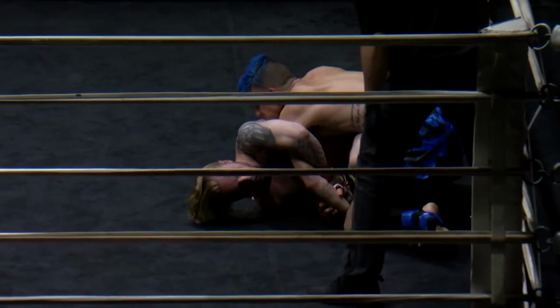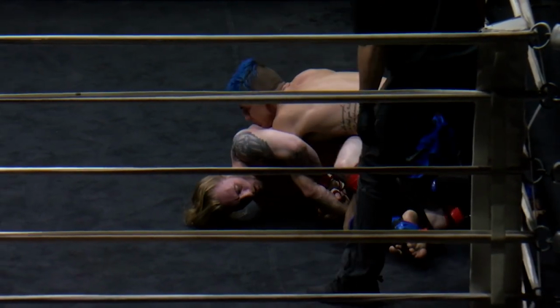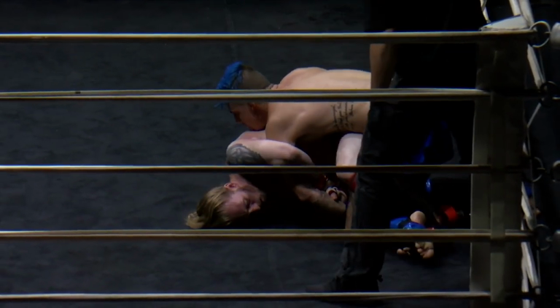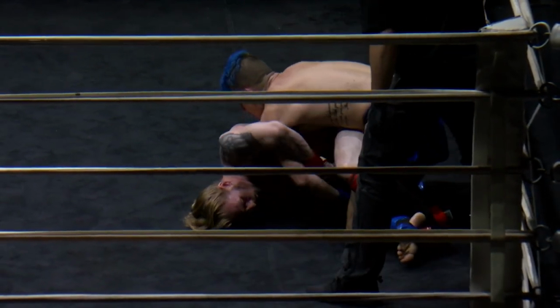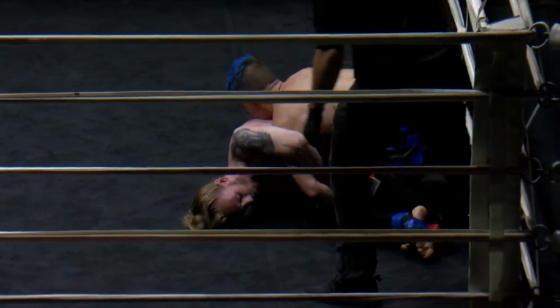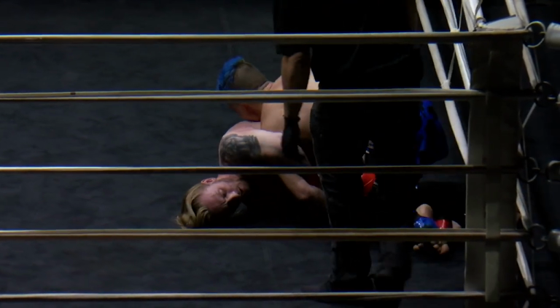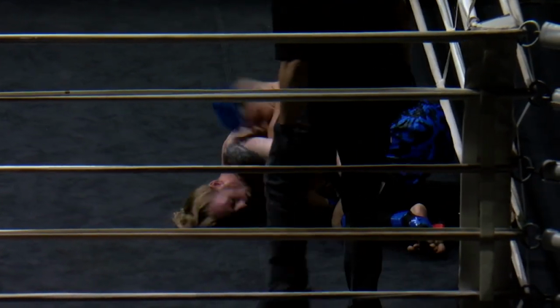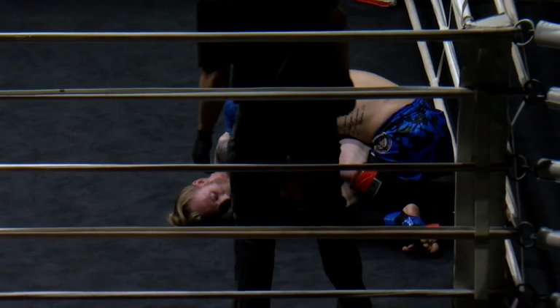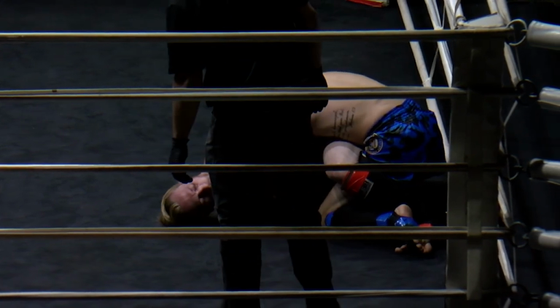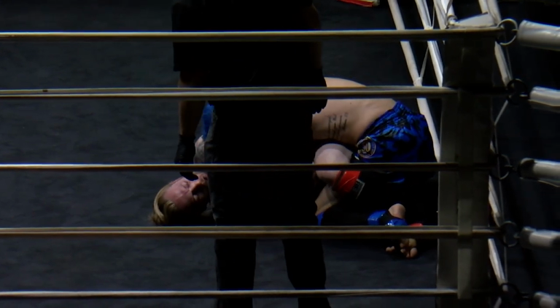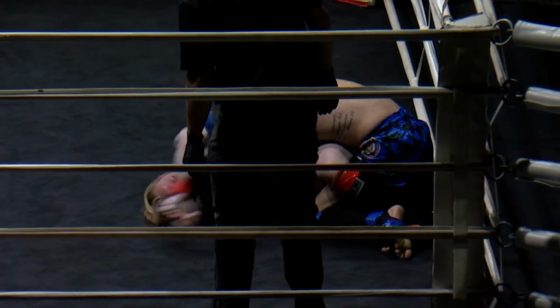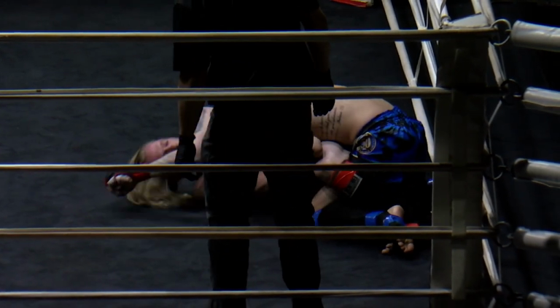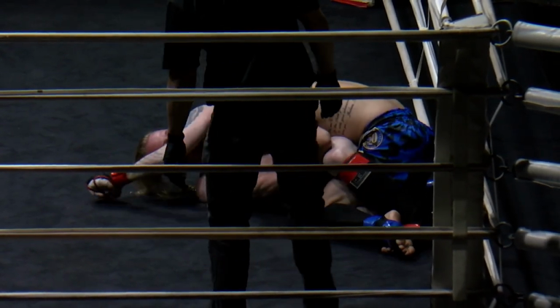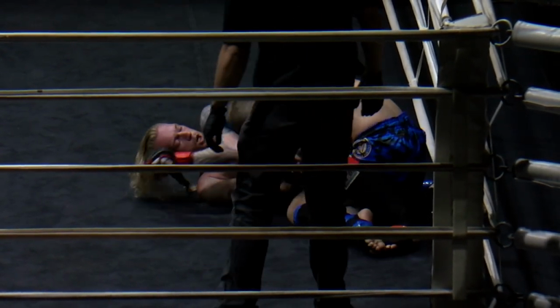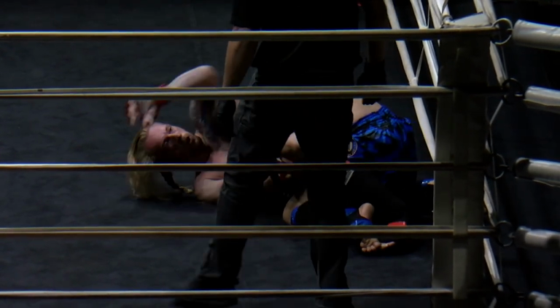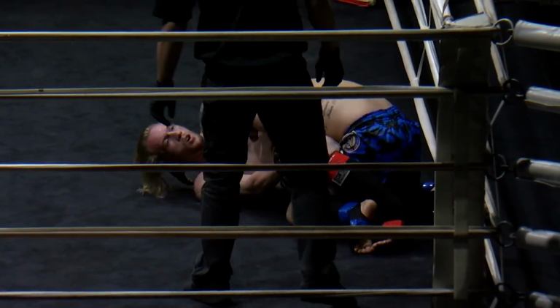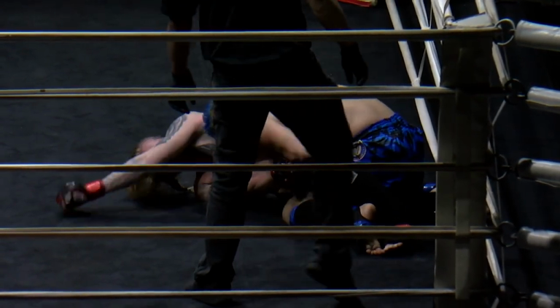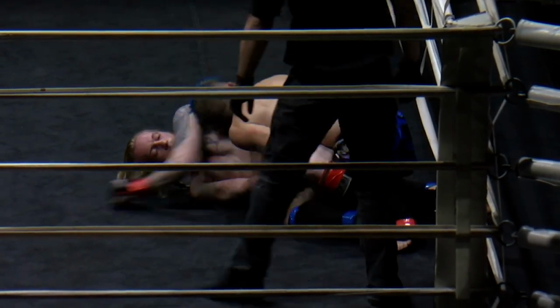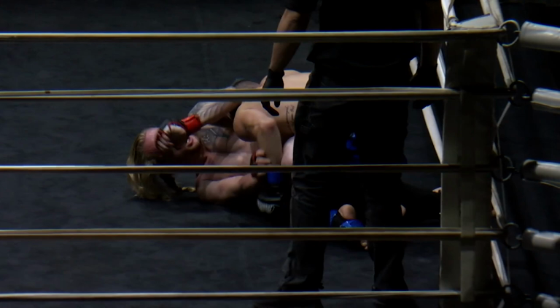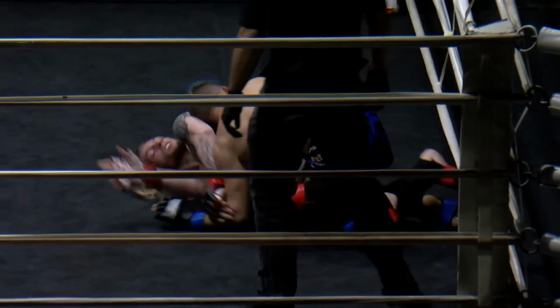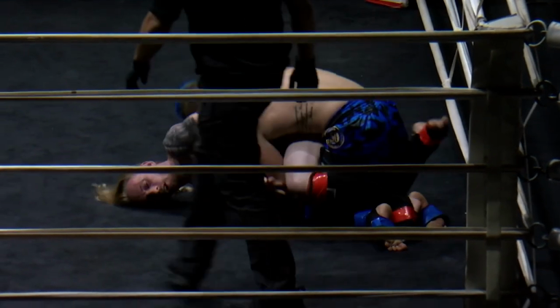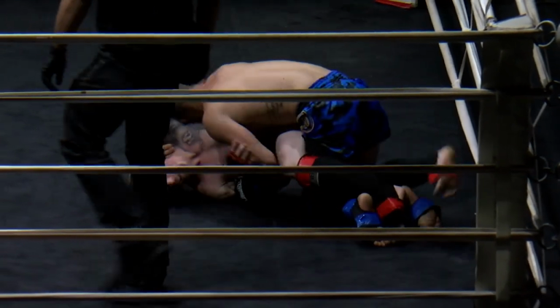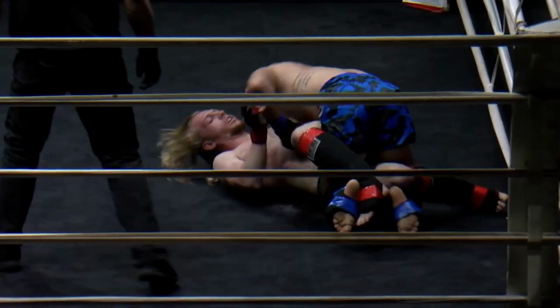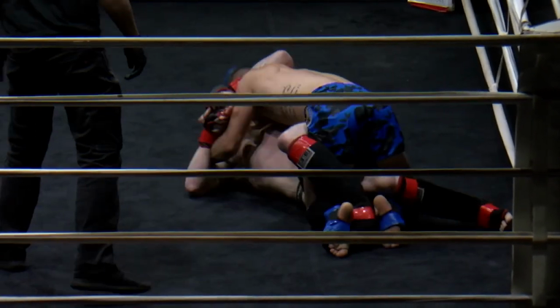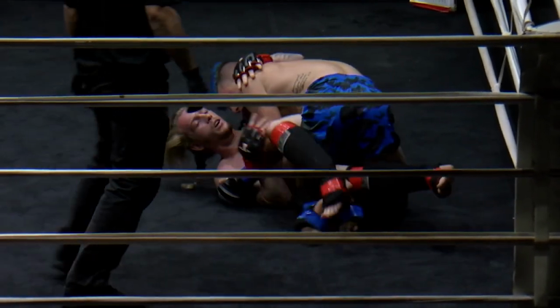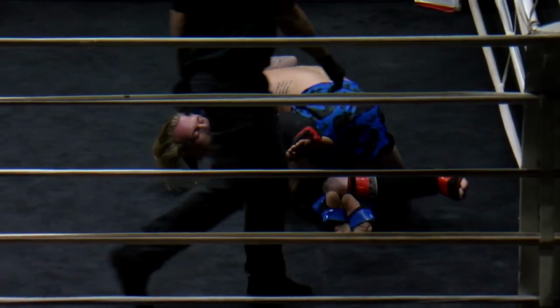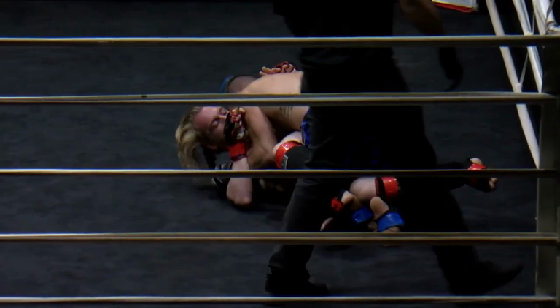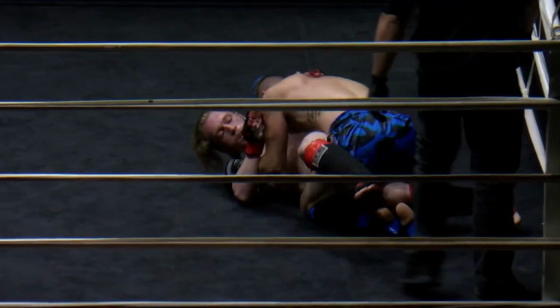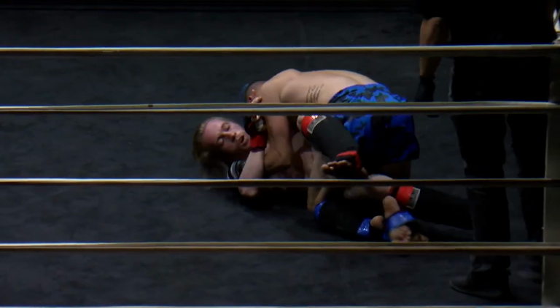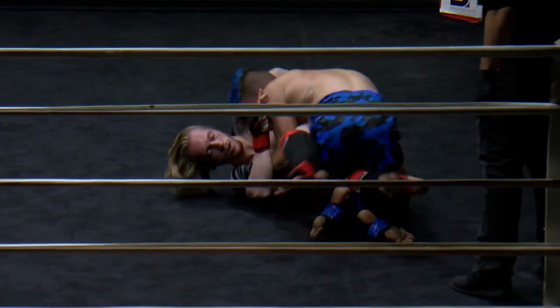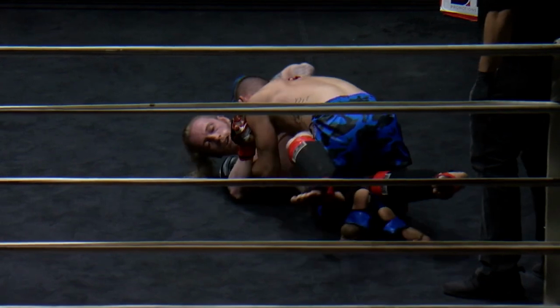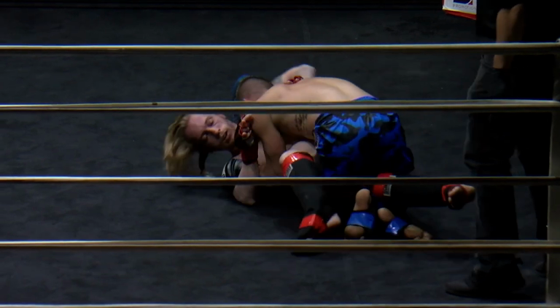Jamie's working on a Kimura, but he let it go. Nice little elbow — threw two elbows there. And that was beautiful because it forced Austin to let go of that lock. That was great.